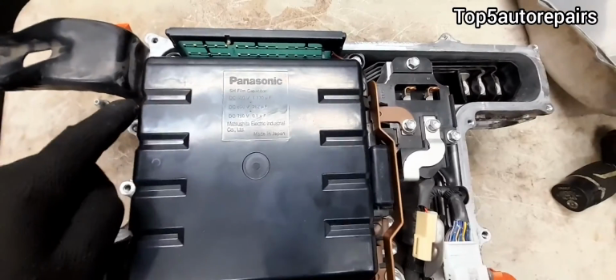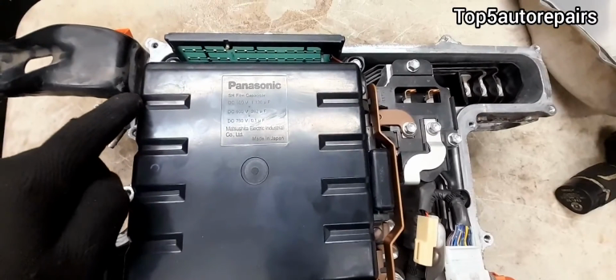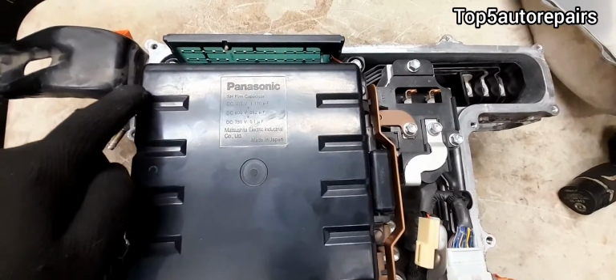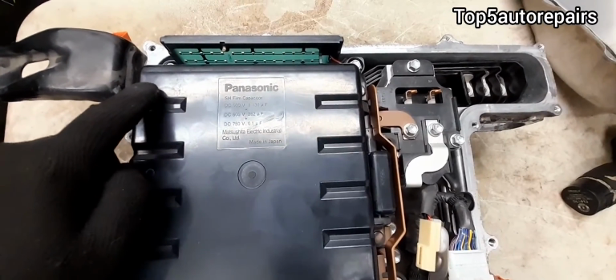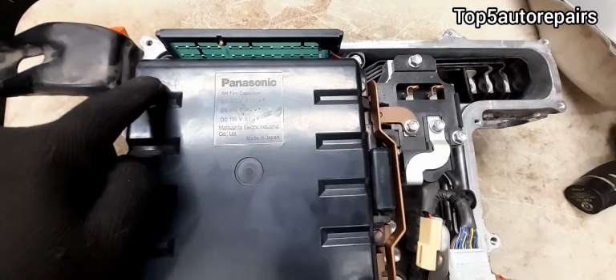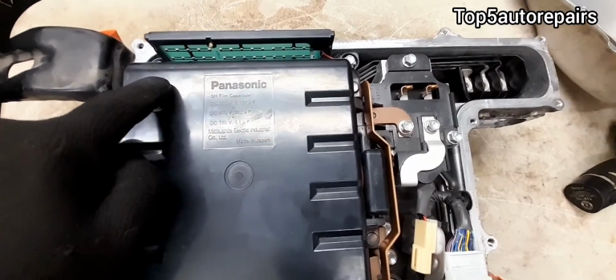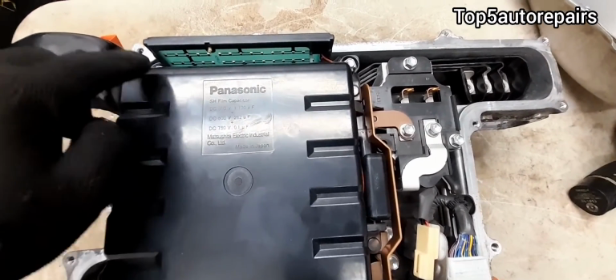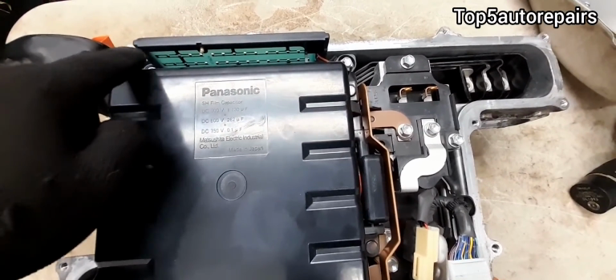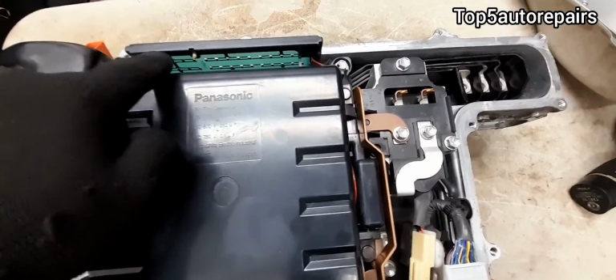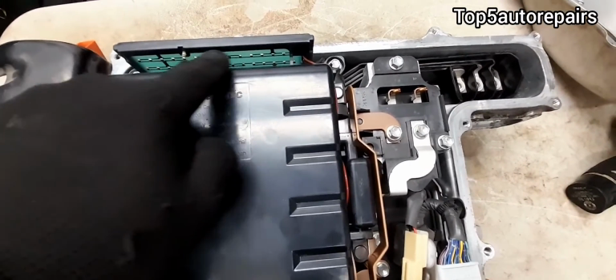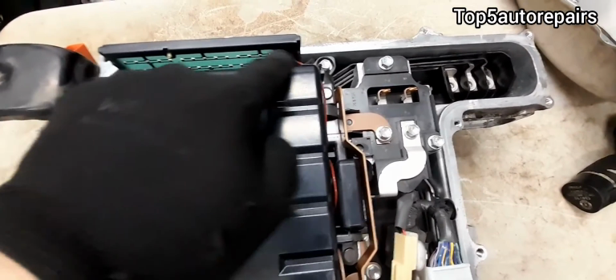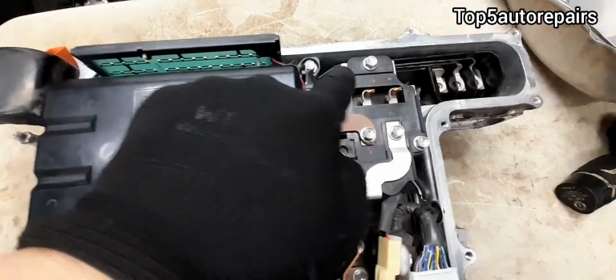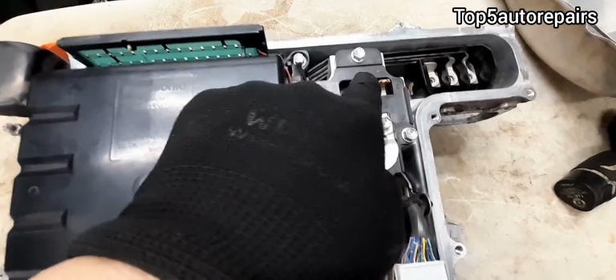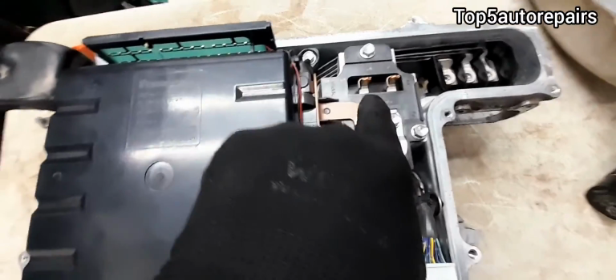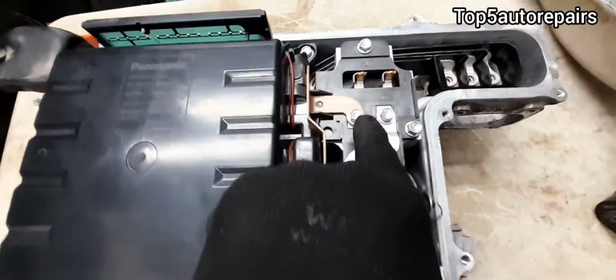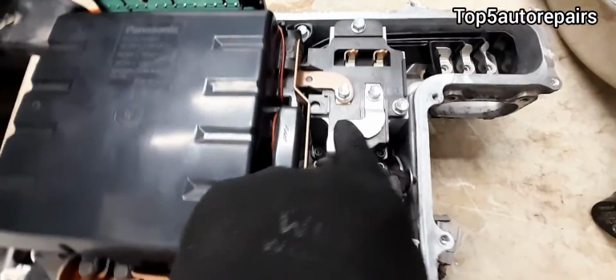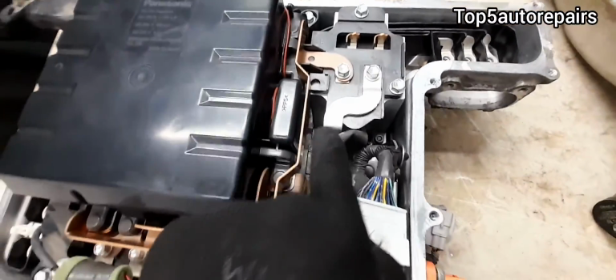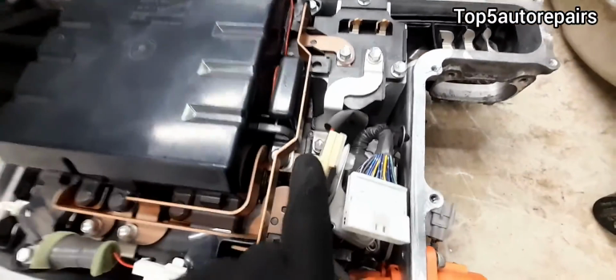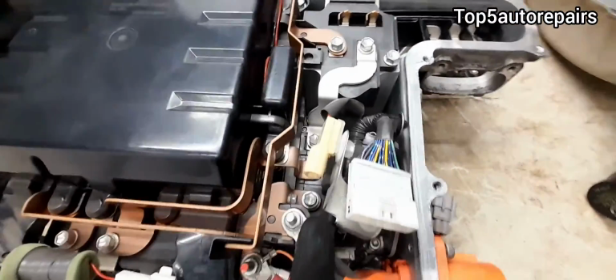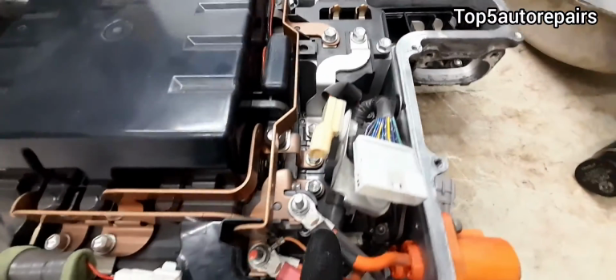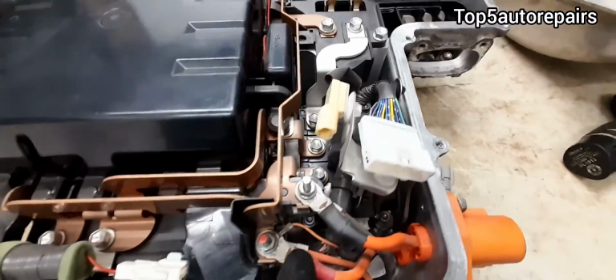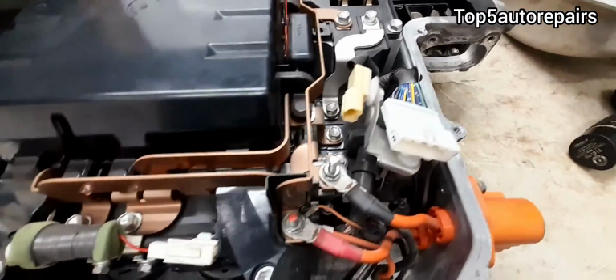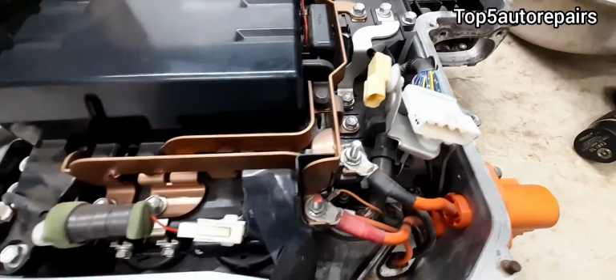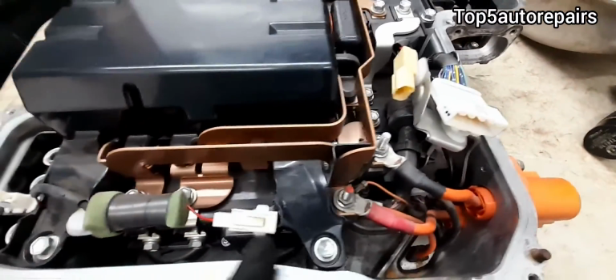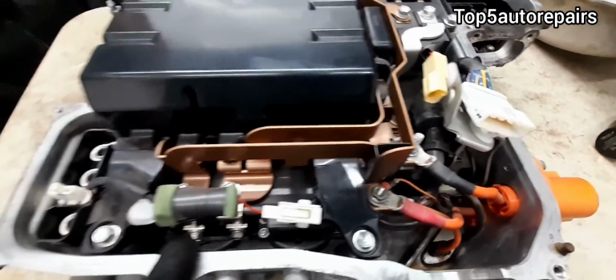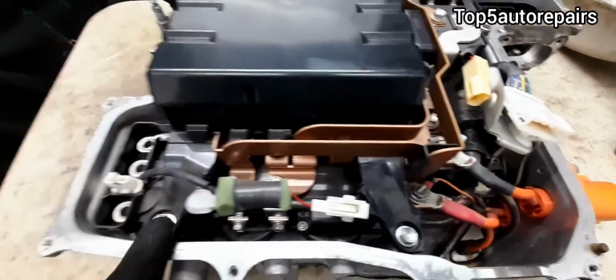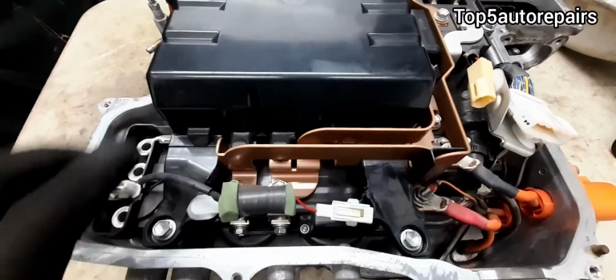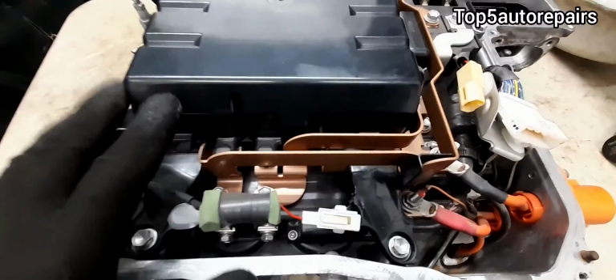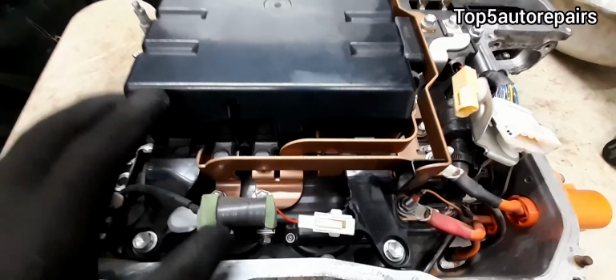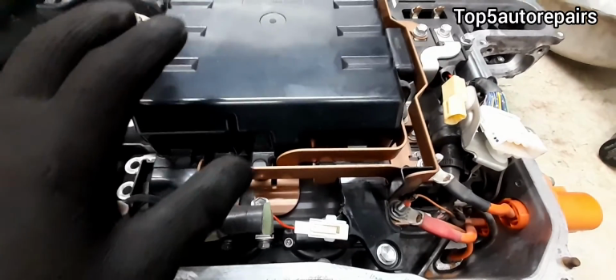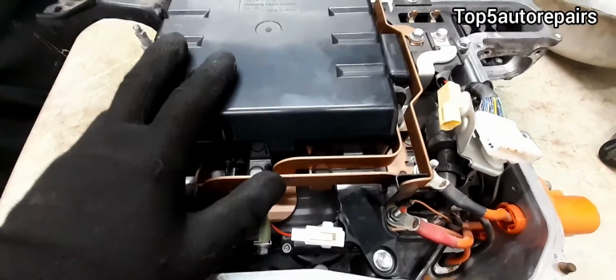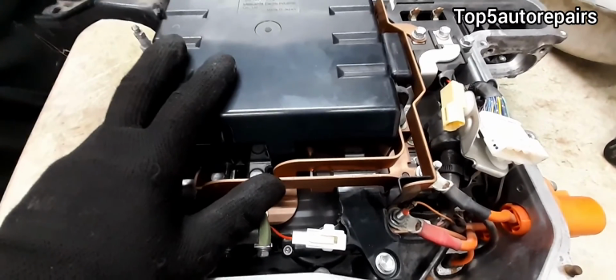Next, you want to conduct a sniff test. Sniff the electrical components. If they smell burnt, there's a good chance the inverter is fried.